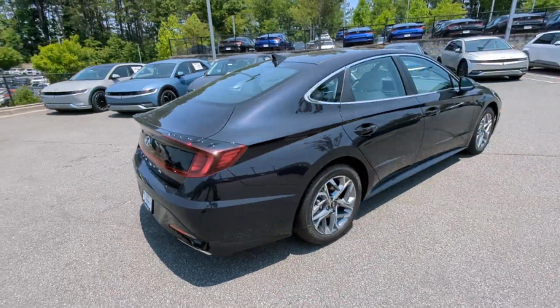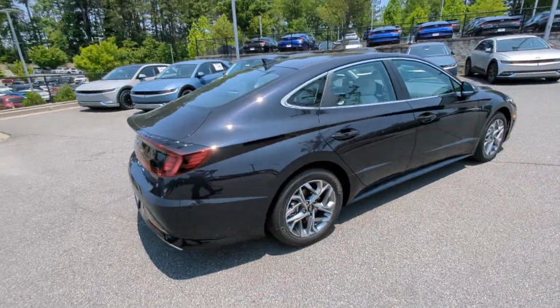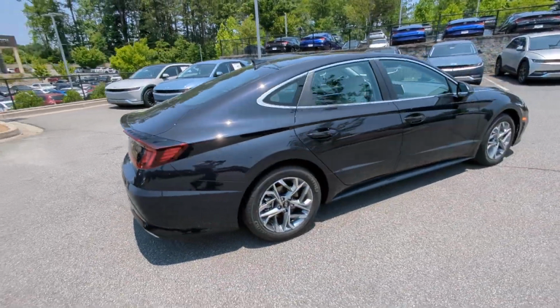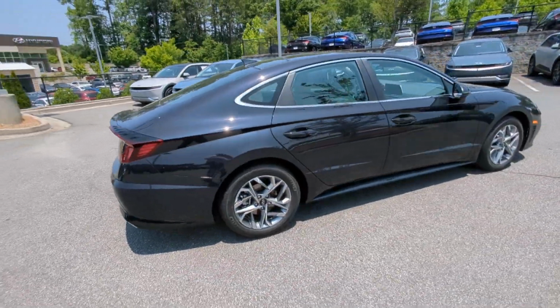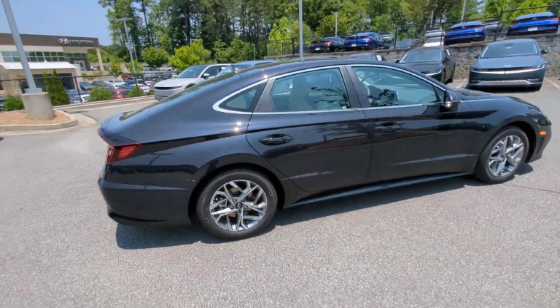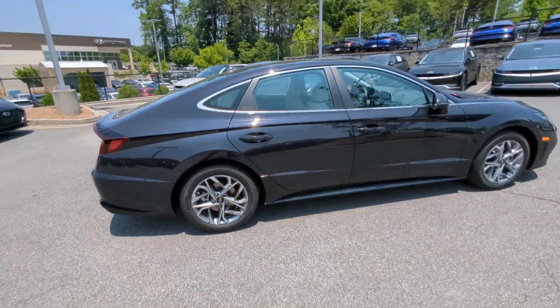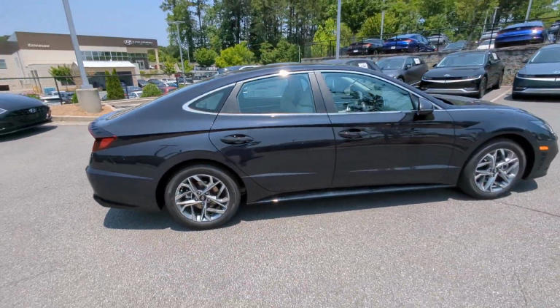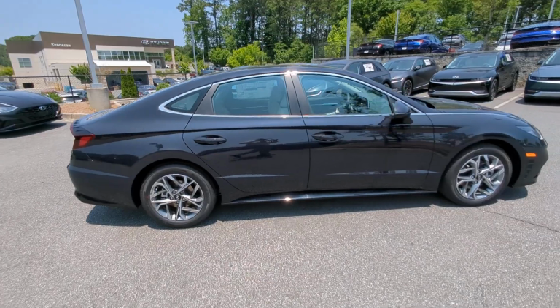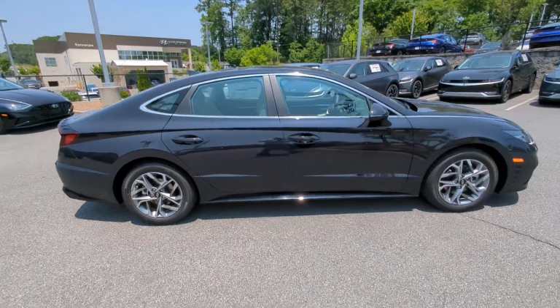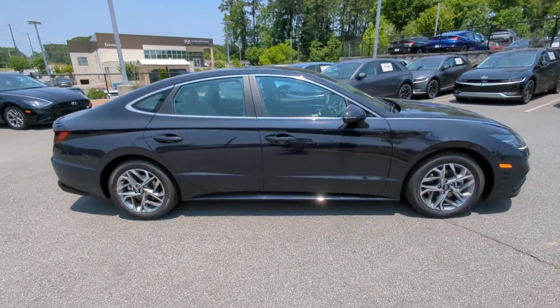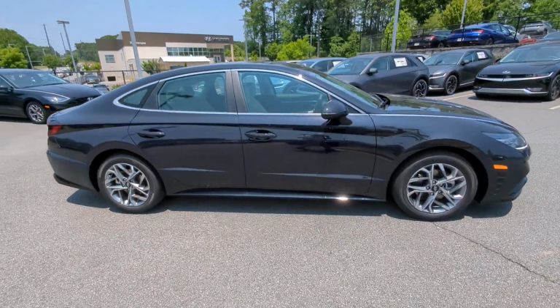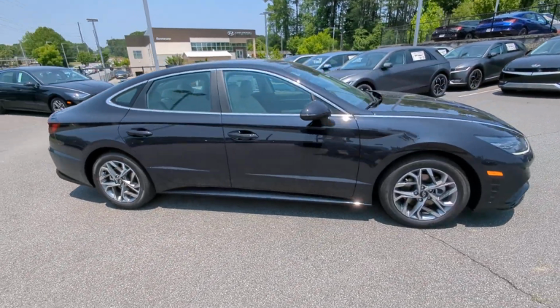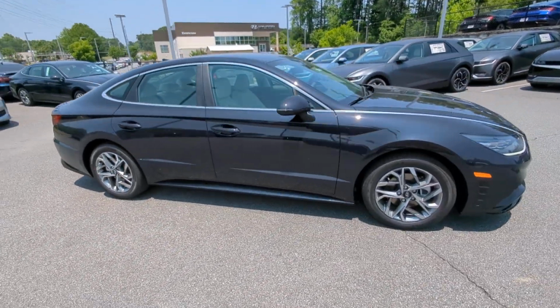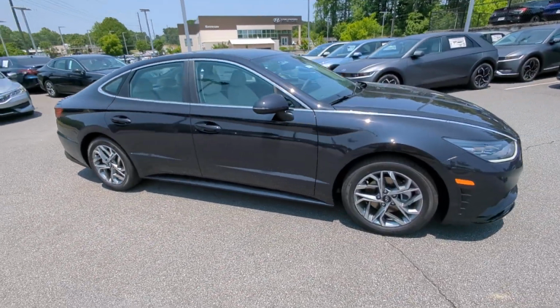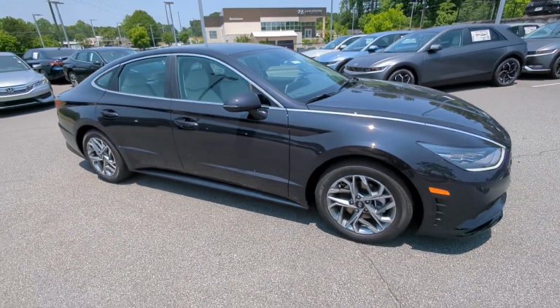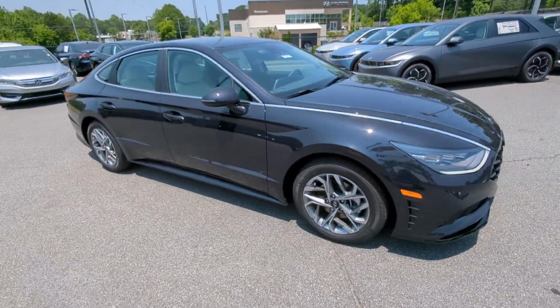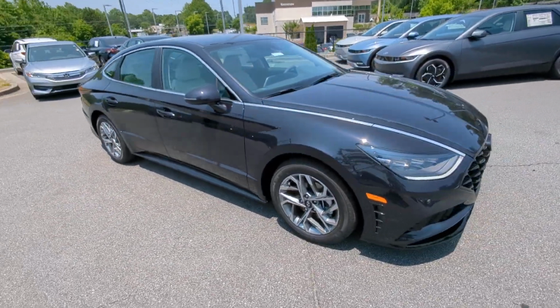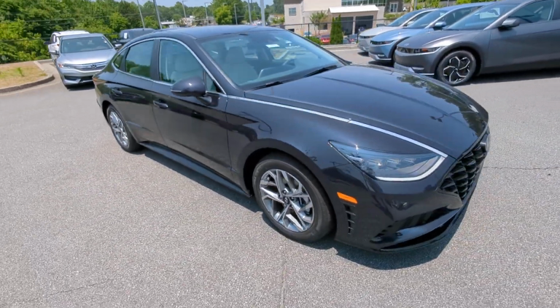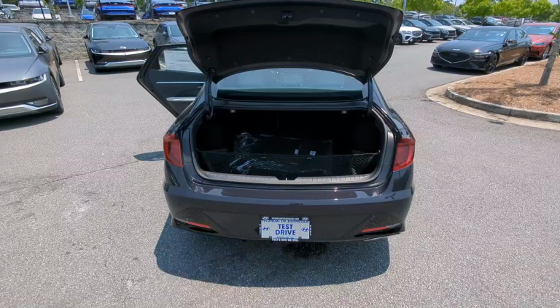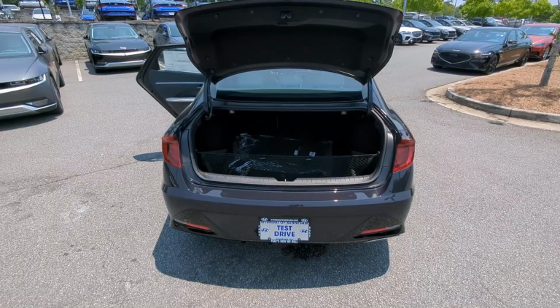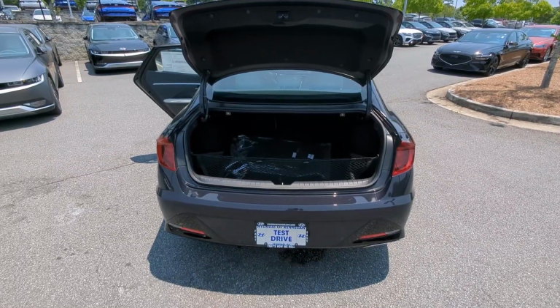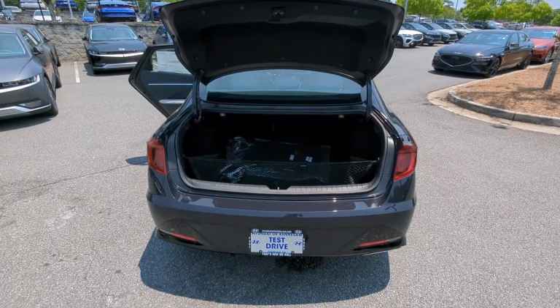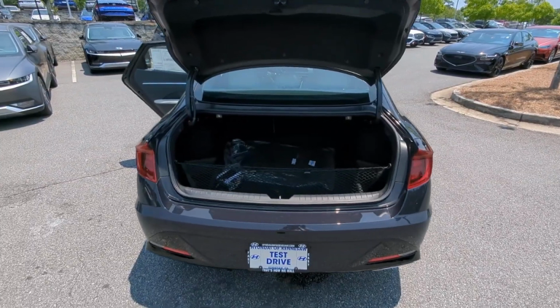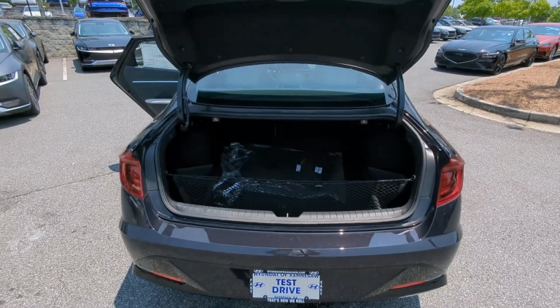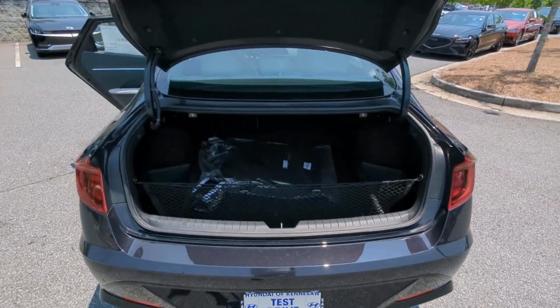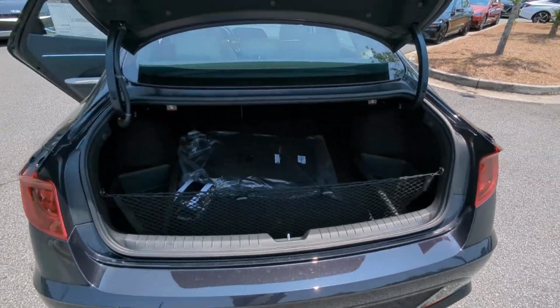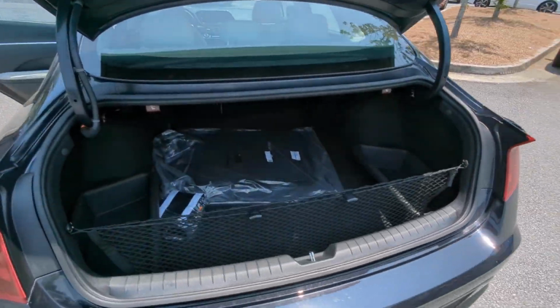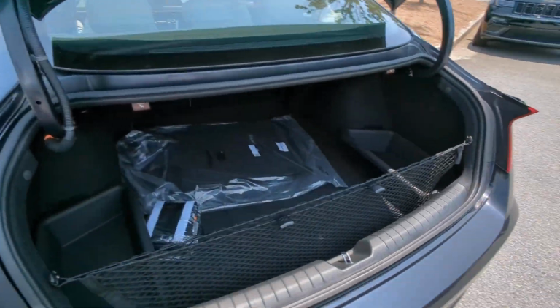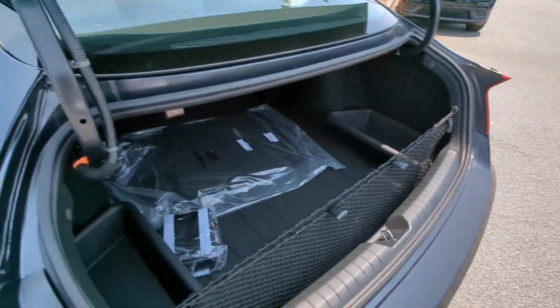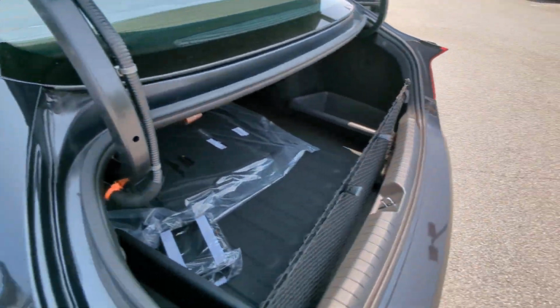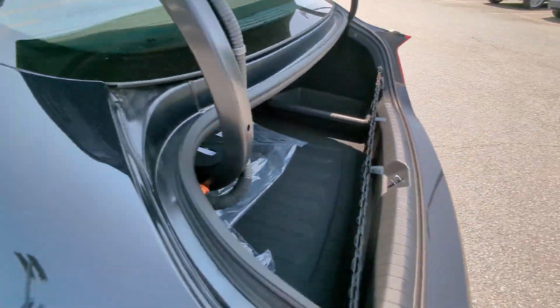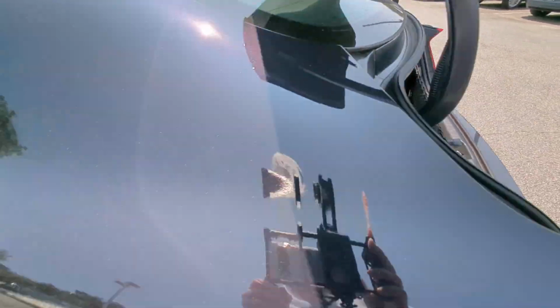These are just some of the great options this vehicle comes with: Apple CarPlay and/or Android Auto, navigation system, keyless entry, and satellite radio.